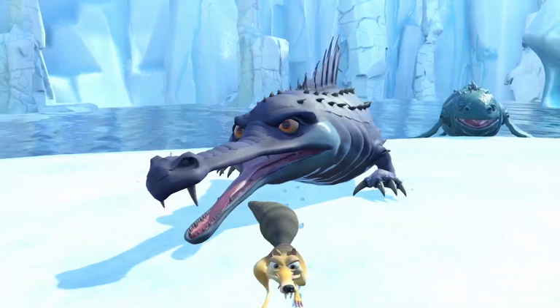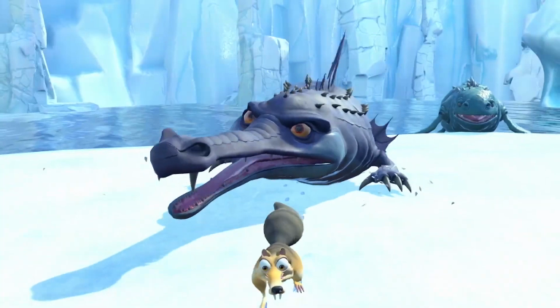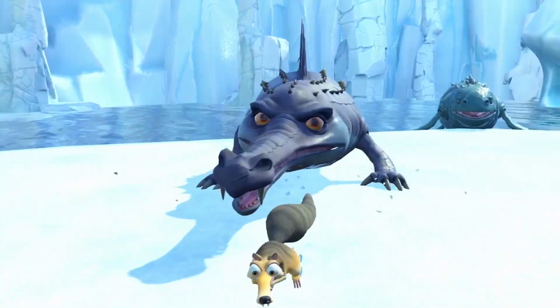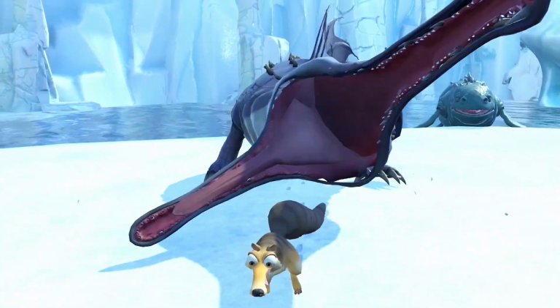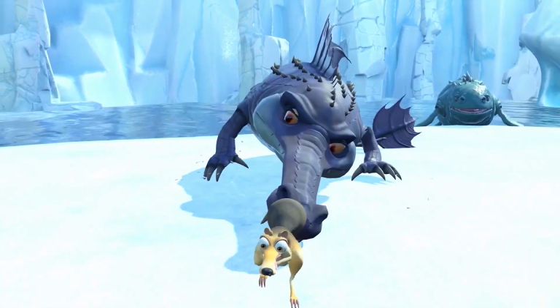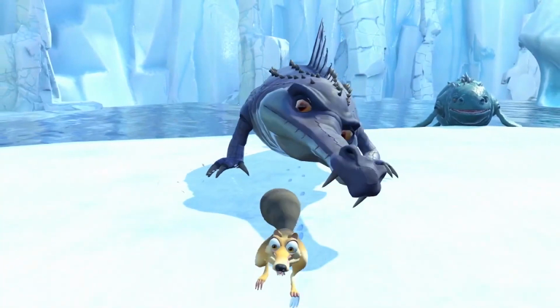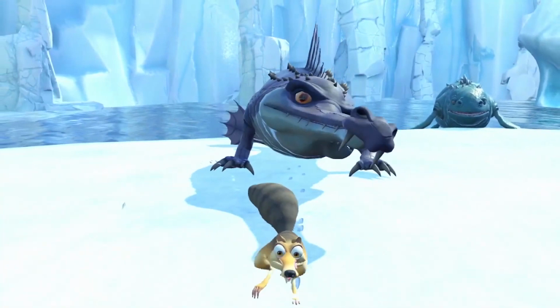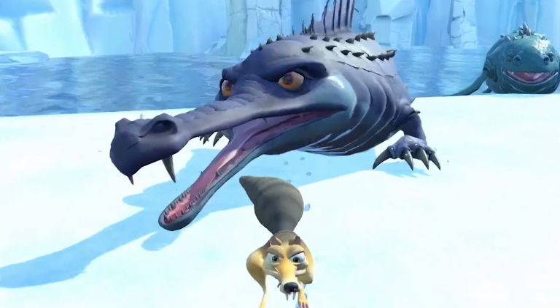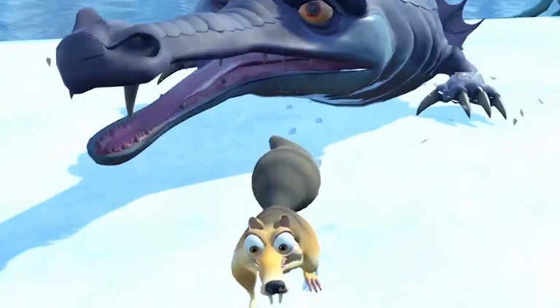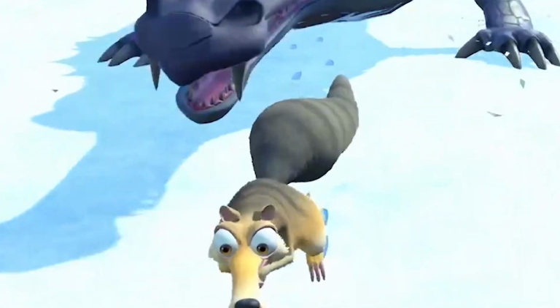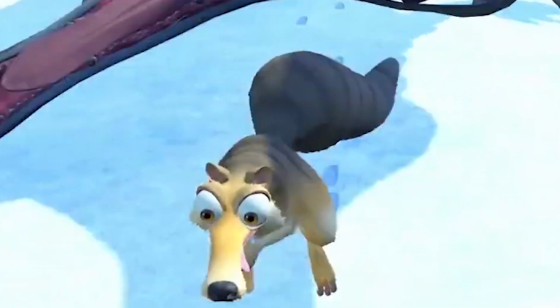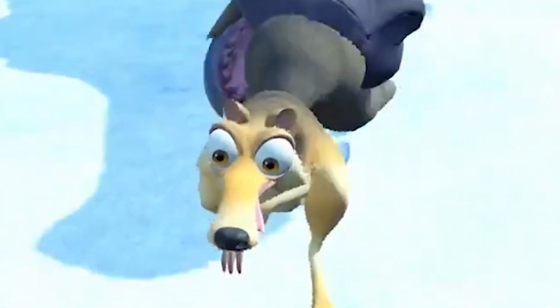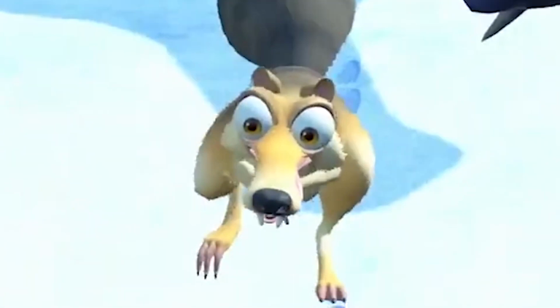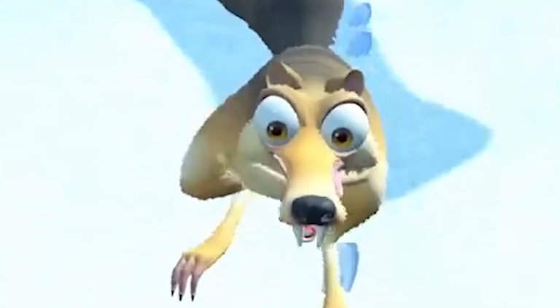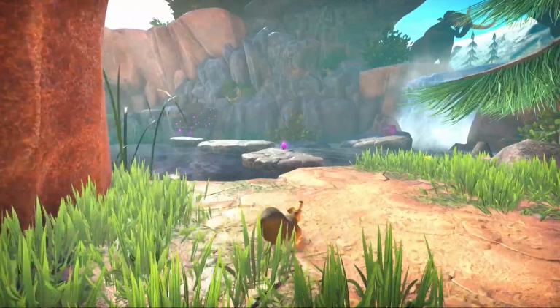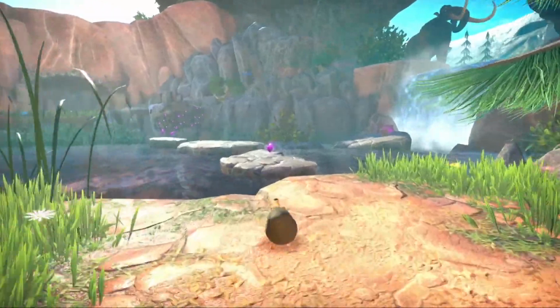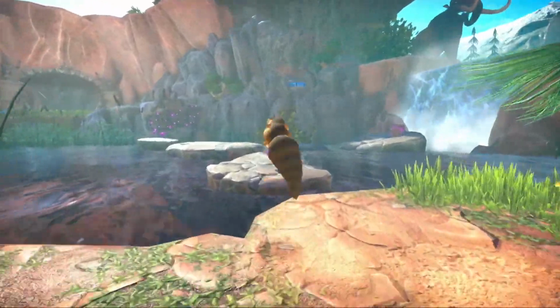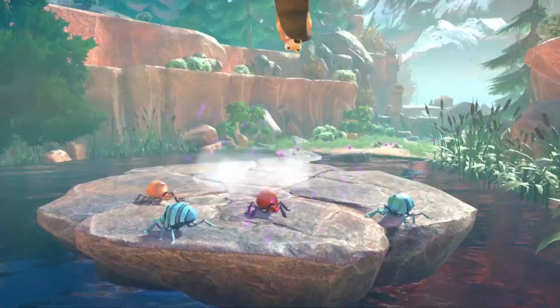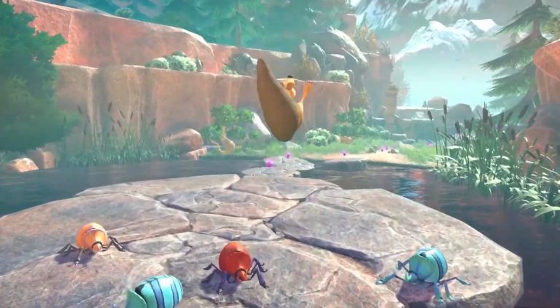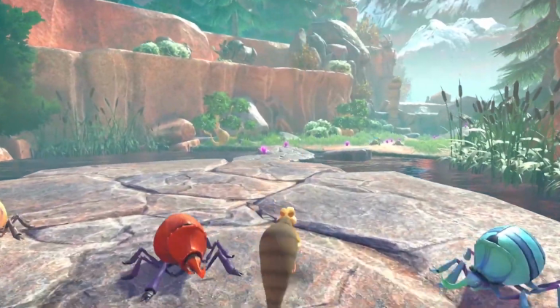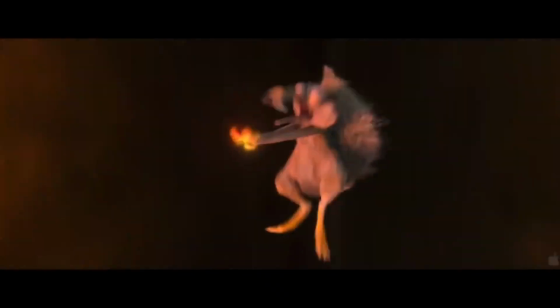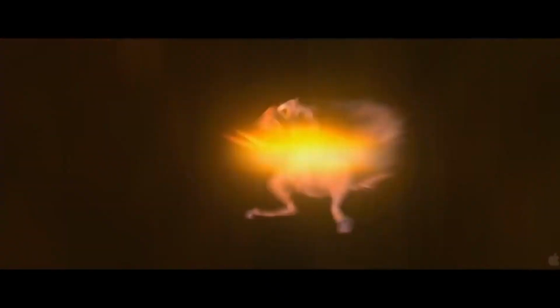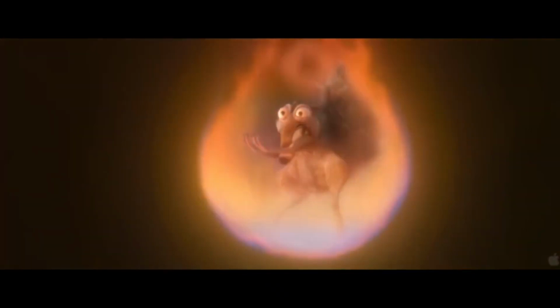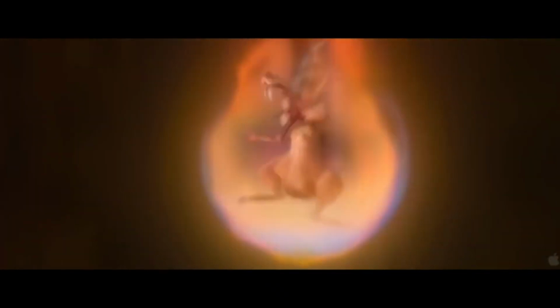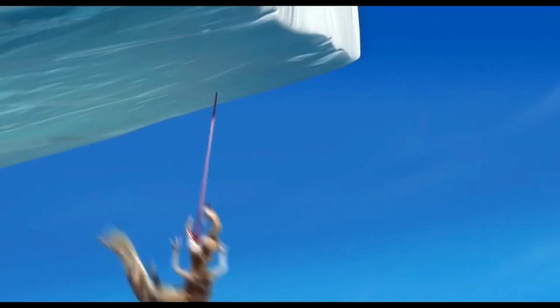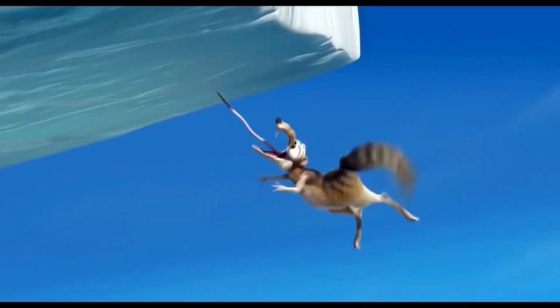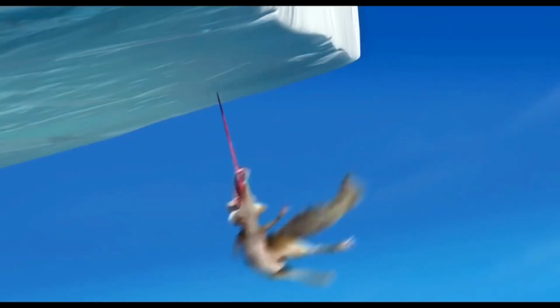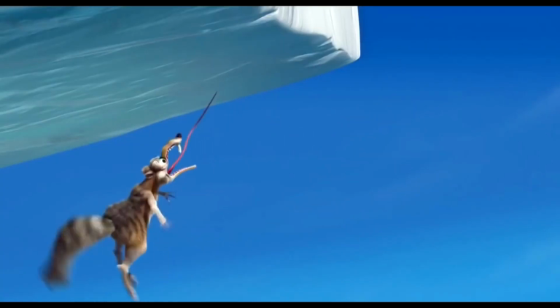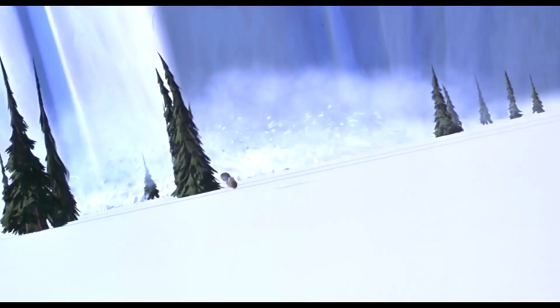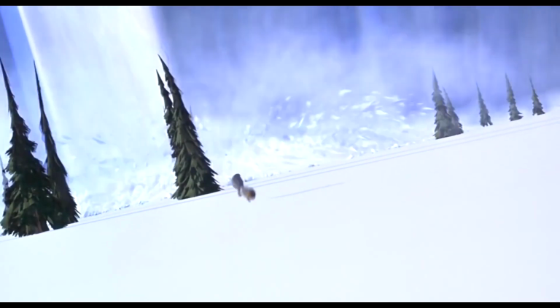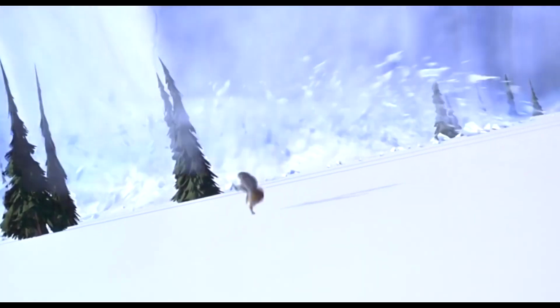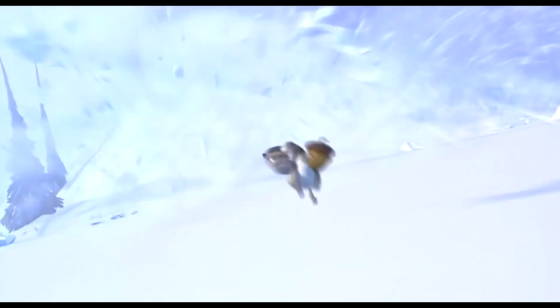Next we see these prehistoric monsters from Ice Age 2, and as we can see Scrat has nuts of steel — he ain't afraid of any danger. Which makes sense after all the terrible things Scrat has gone through in the past. This is probably a cakewalk to him.